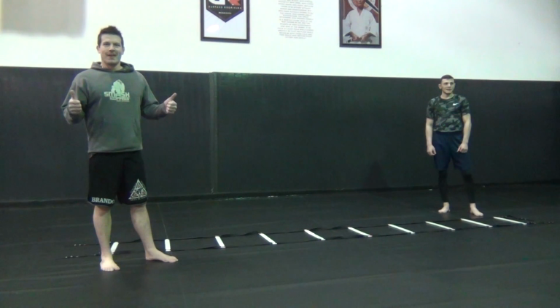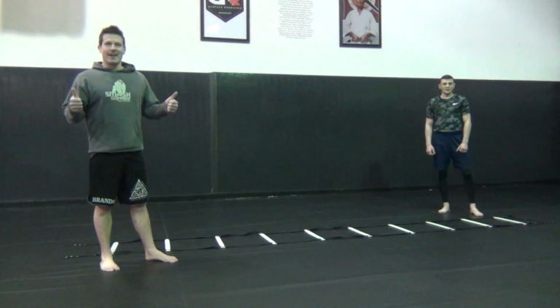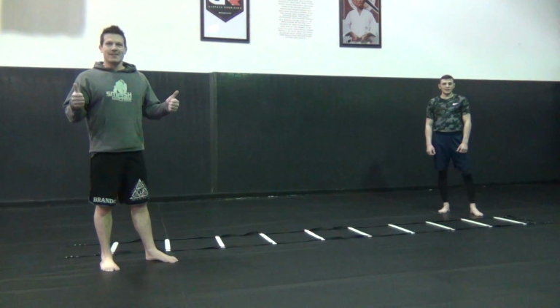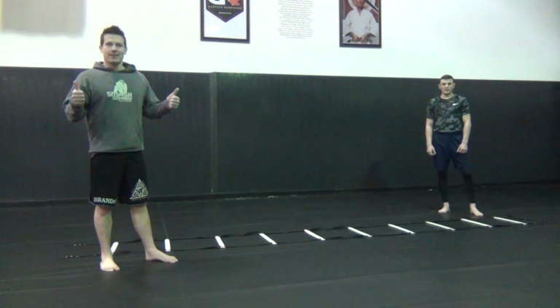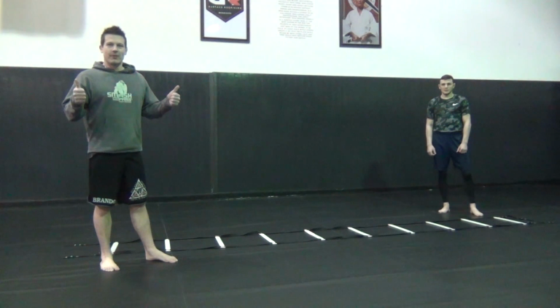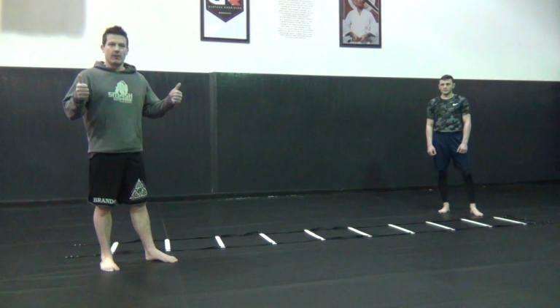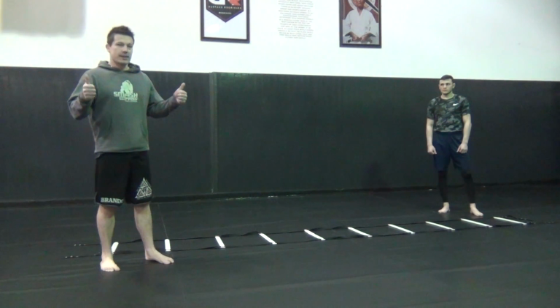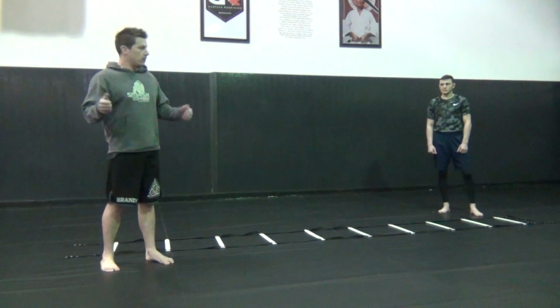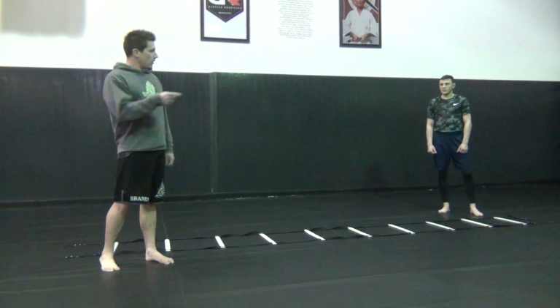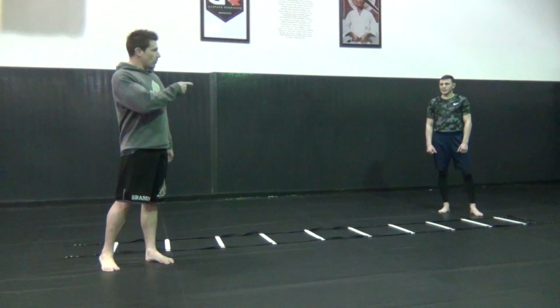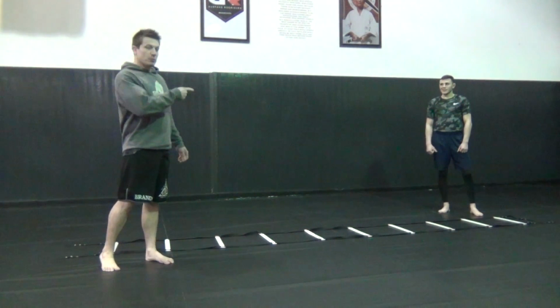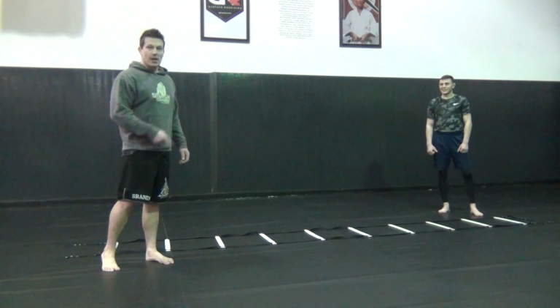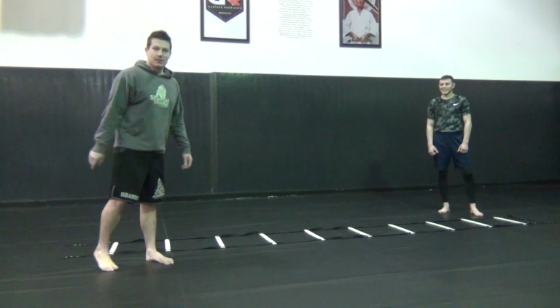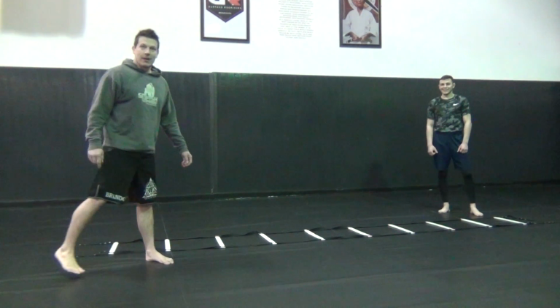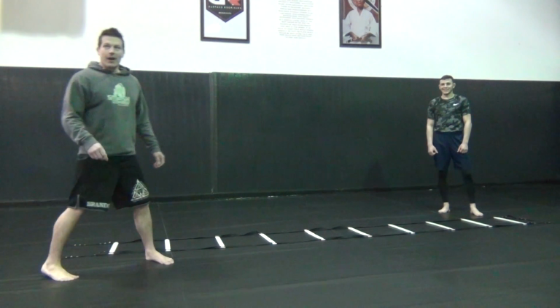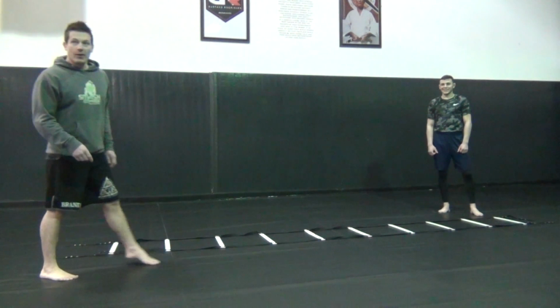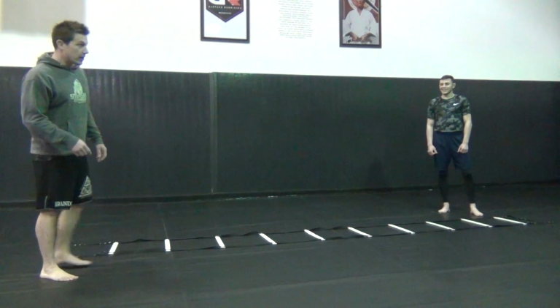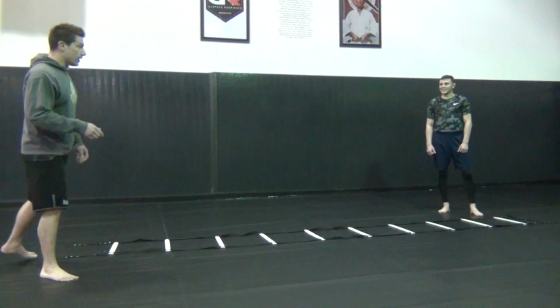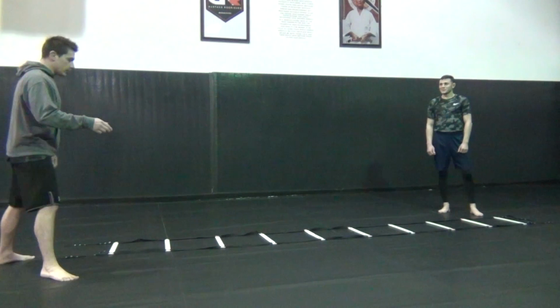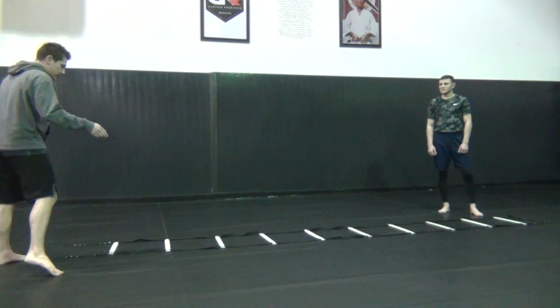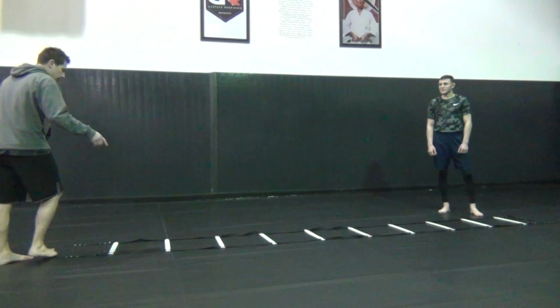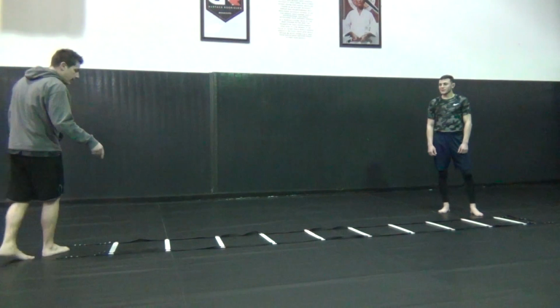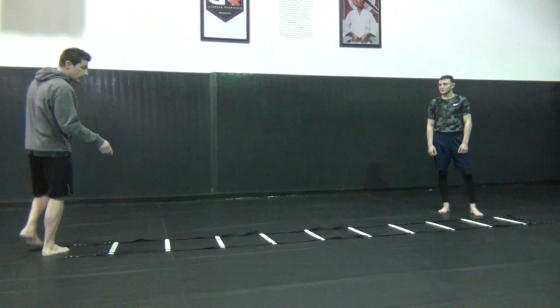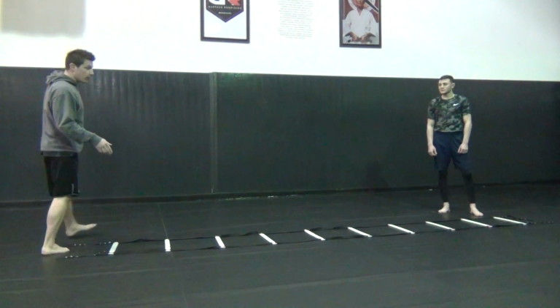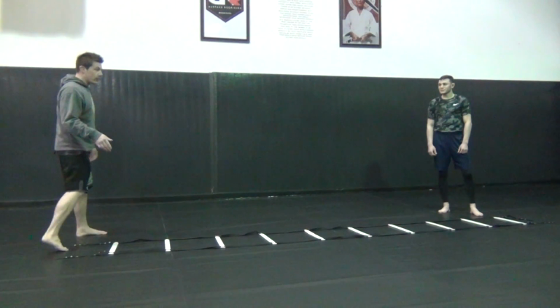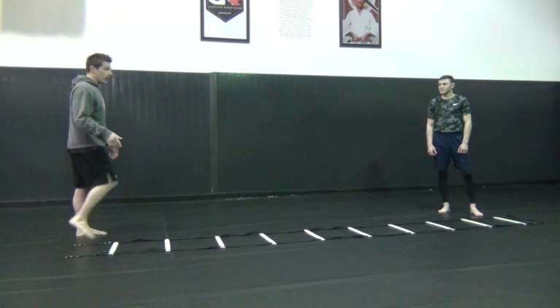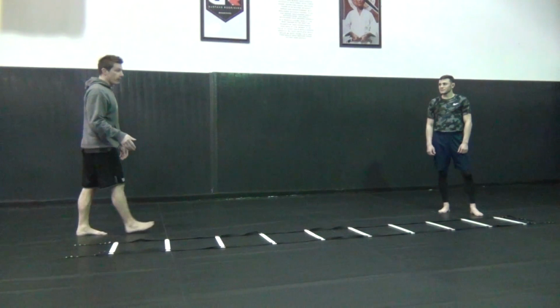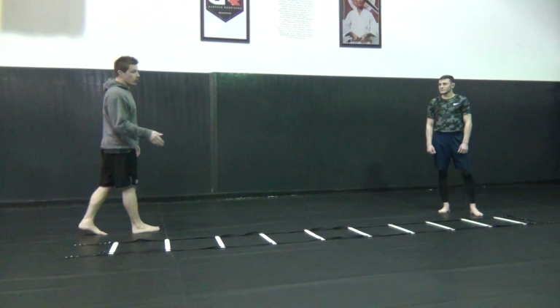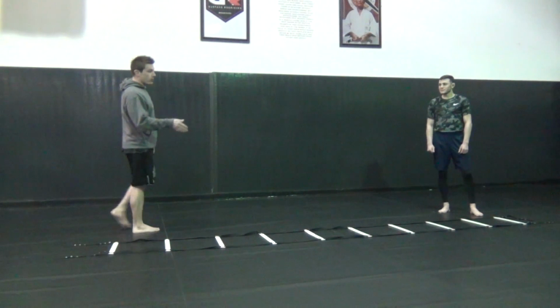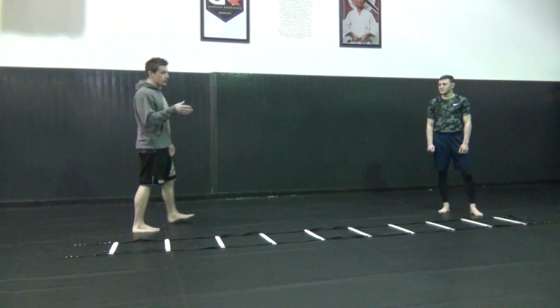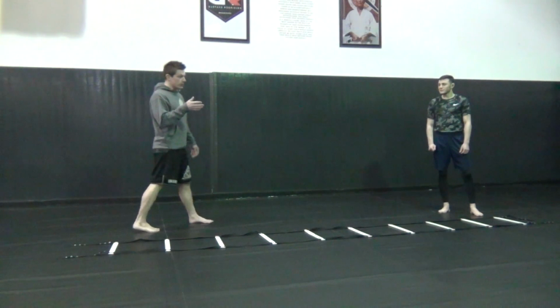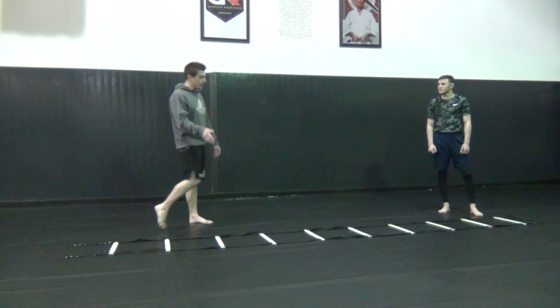Hey guys! Phil Philipson here with BoomSauce. We're going to do just a ladder drill to help you with your footwork when you use your kicks.